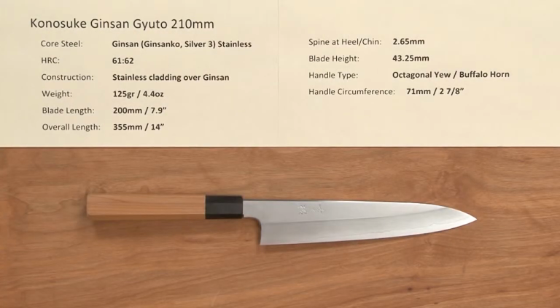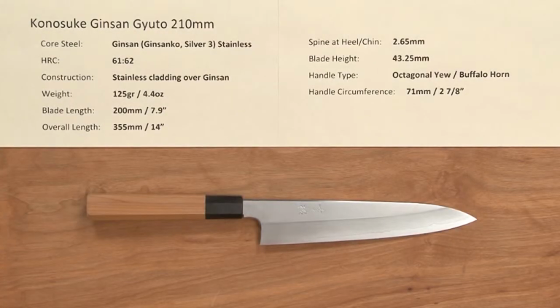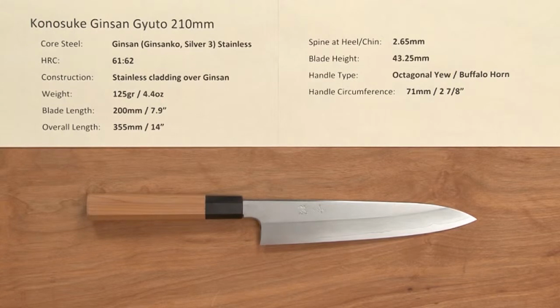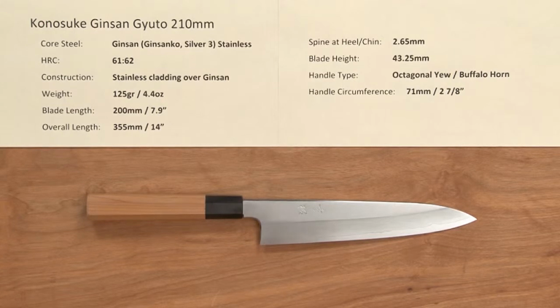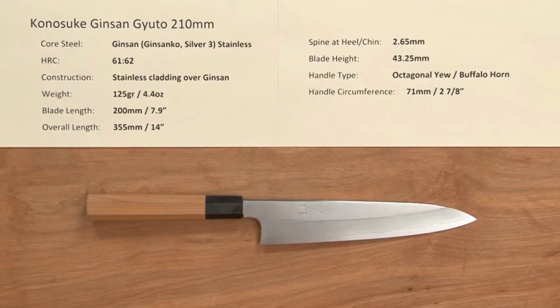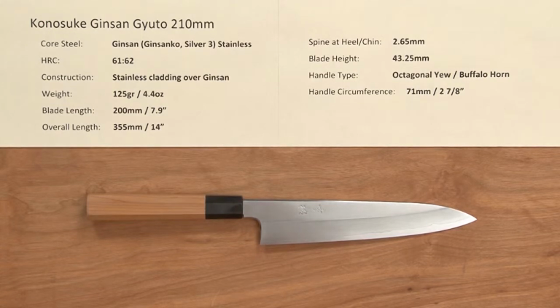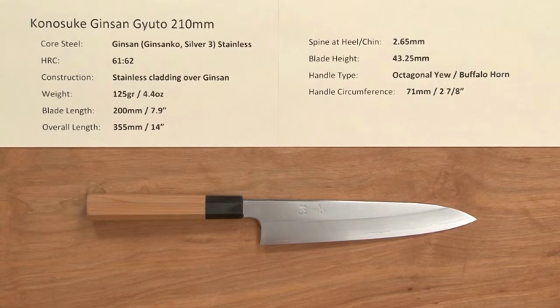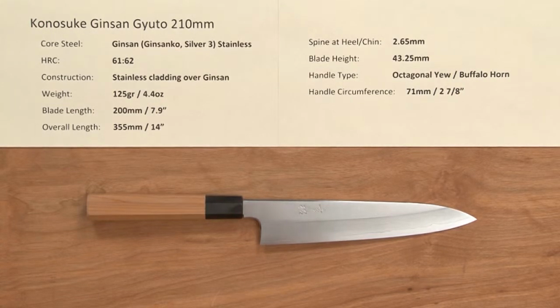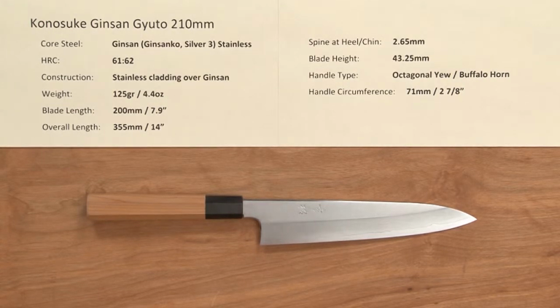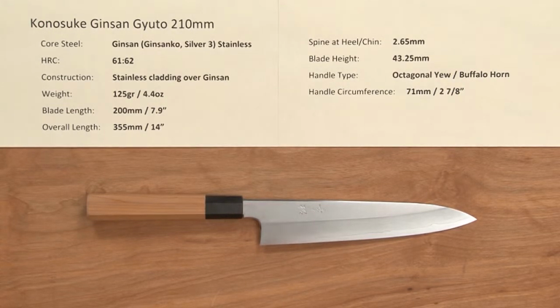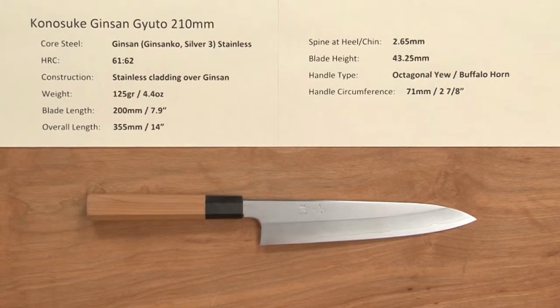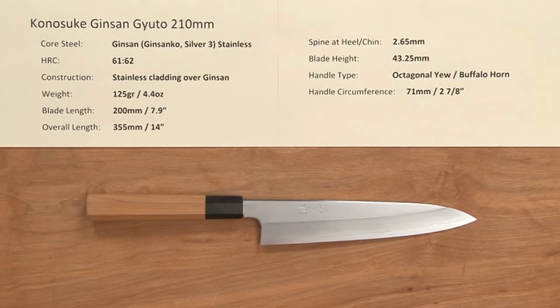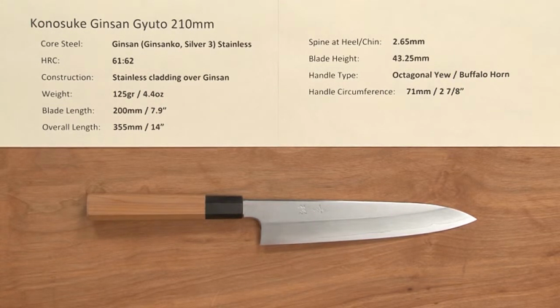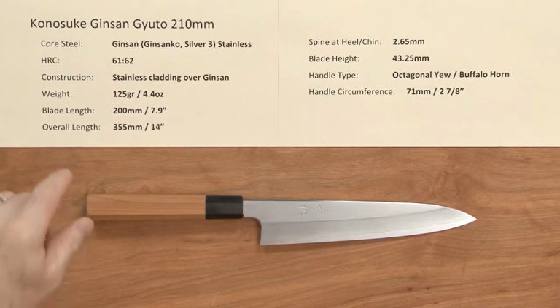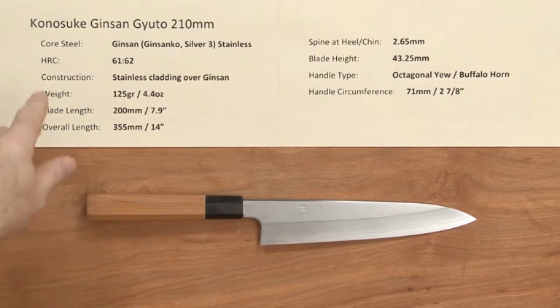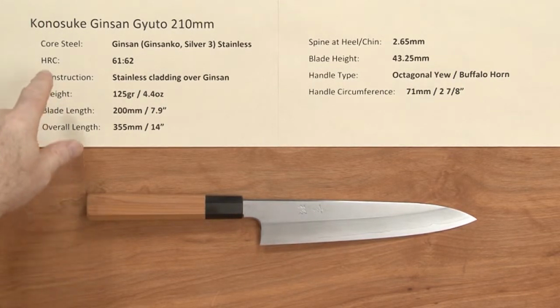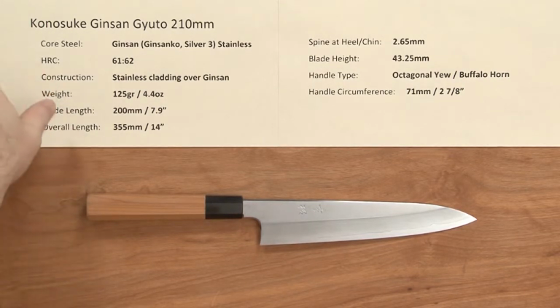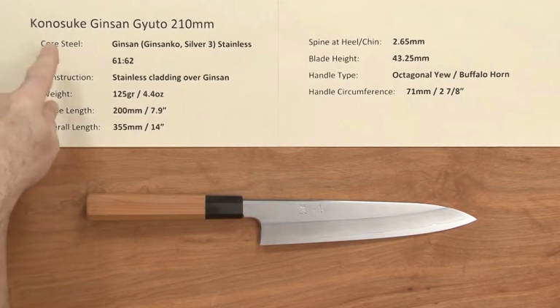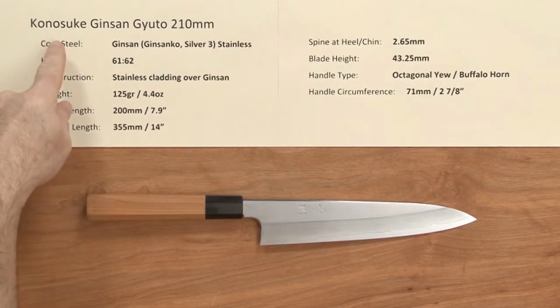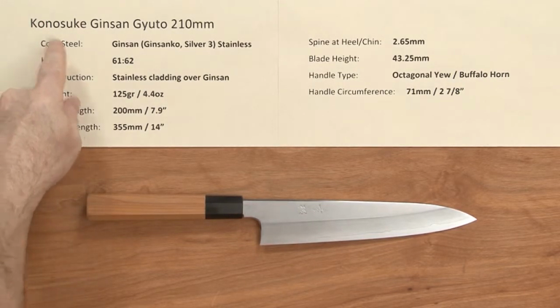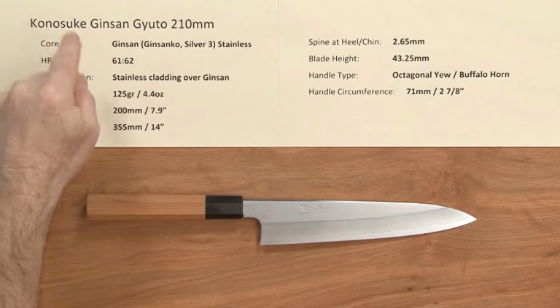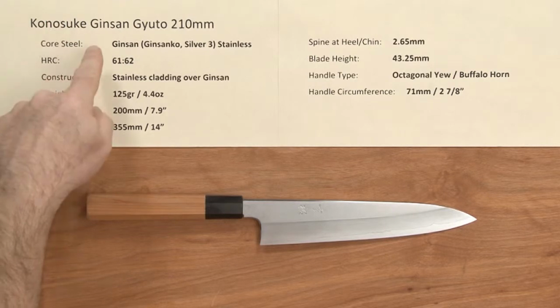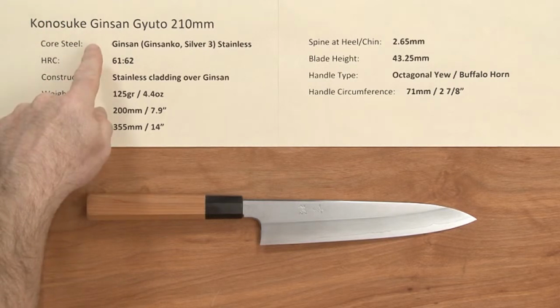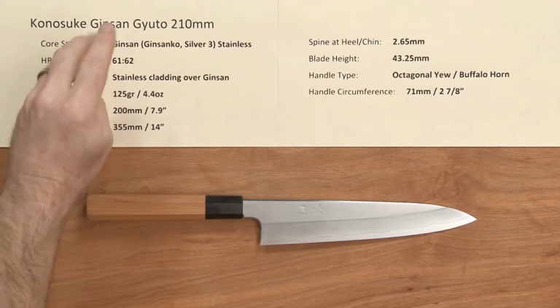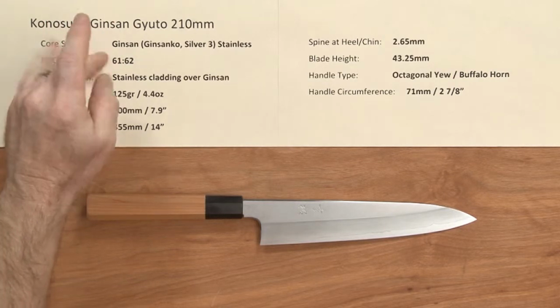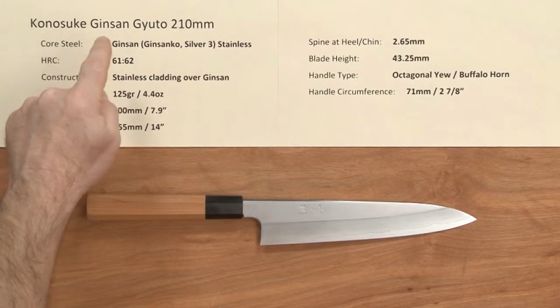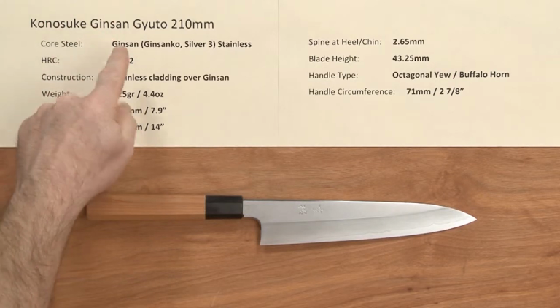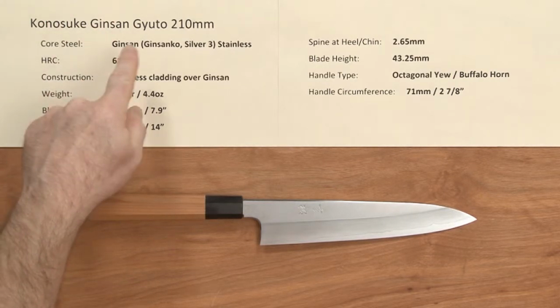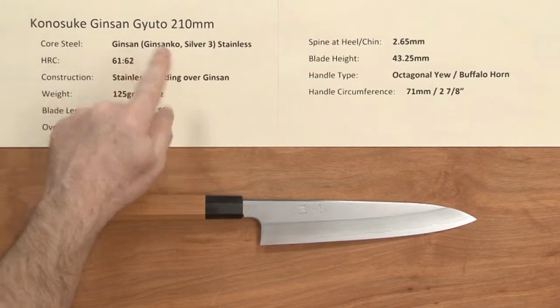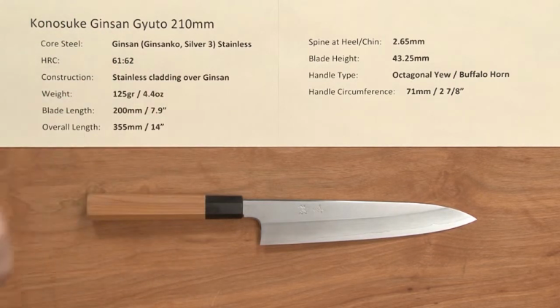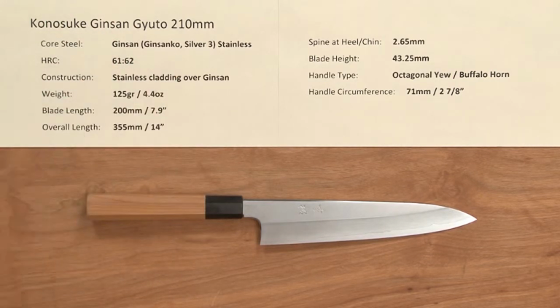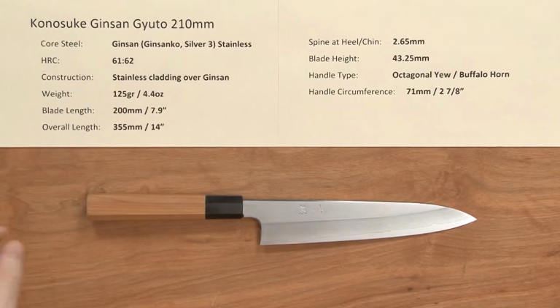Steve Gamache here with a Chef Knives To Go Quick Look product video. In this edition we are looking at the Kanesuke Ginsan Gyuto 210 millimeter knife.